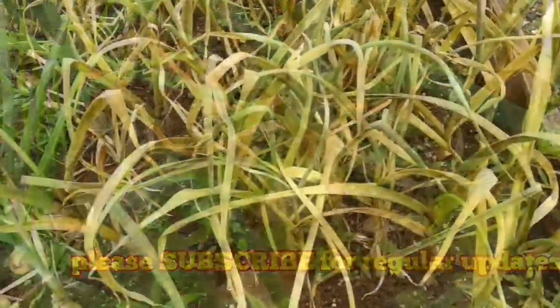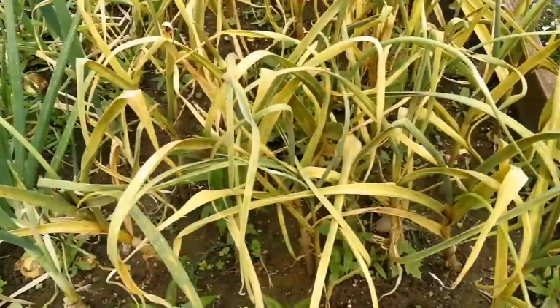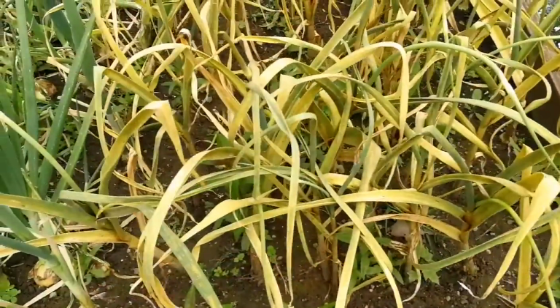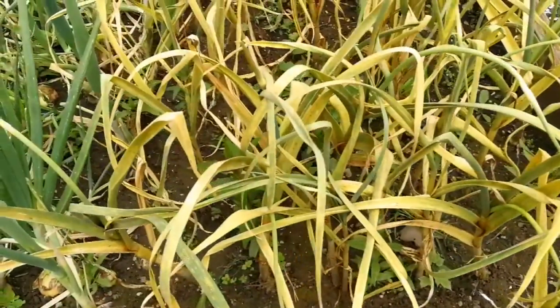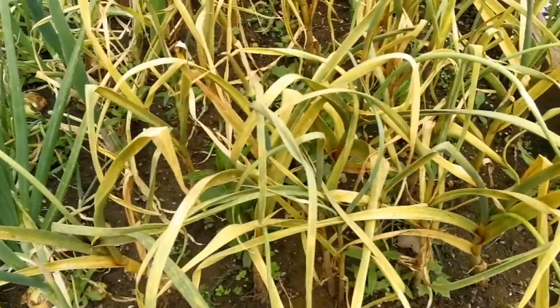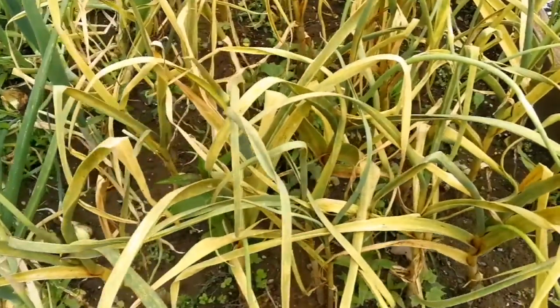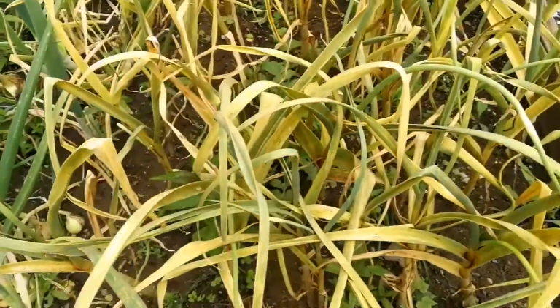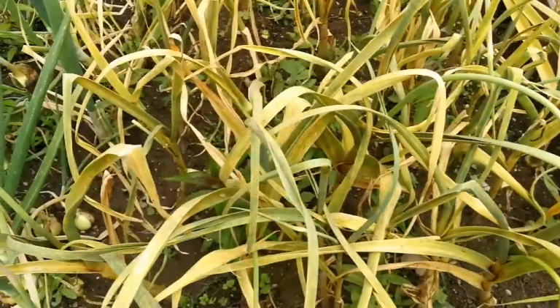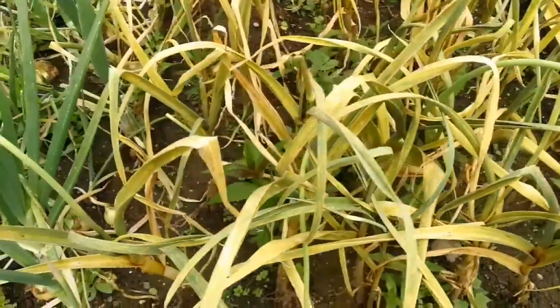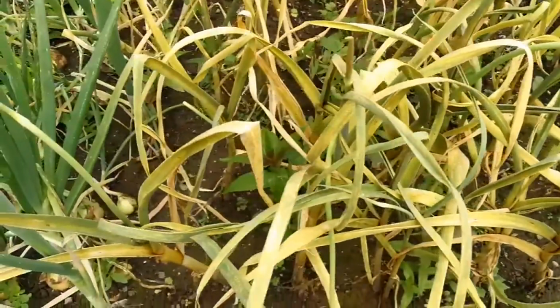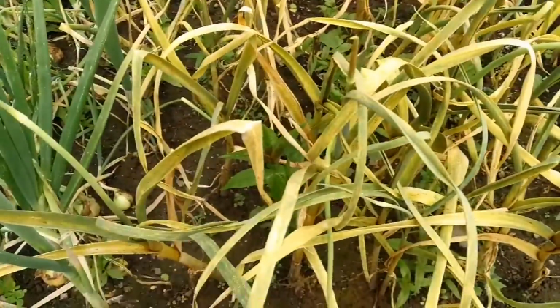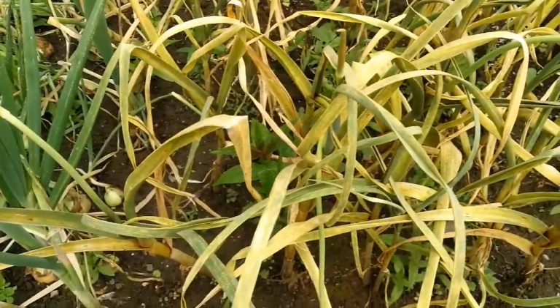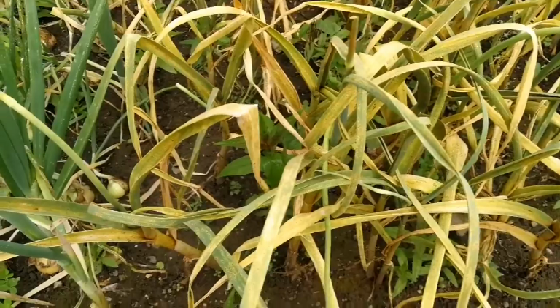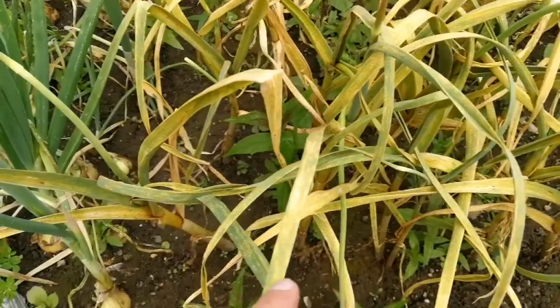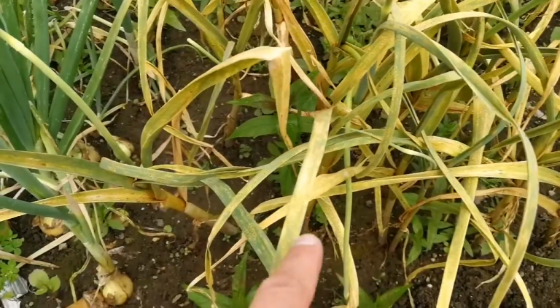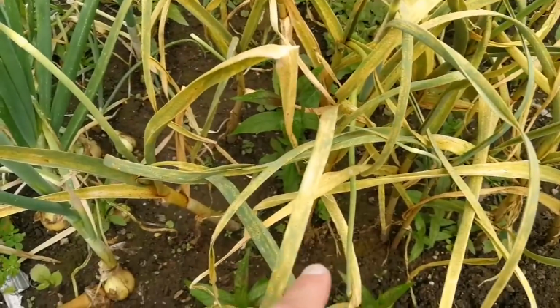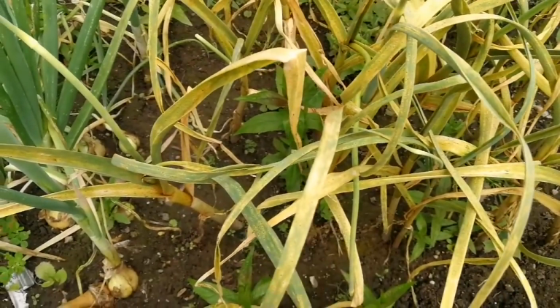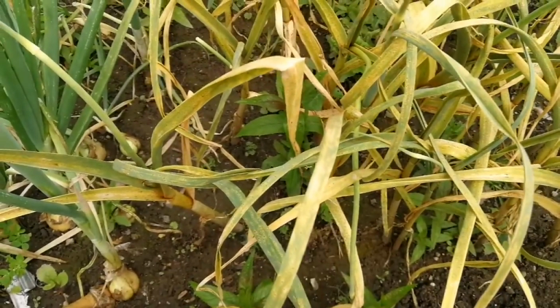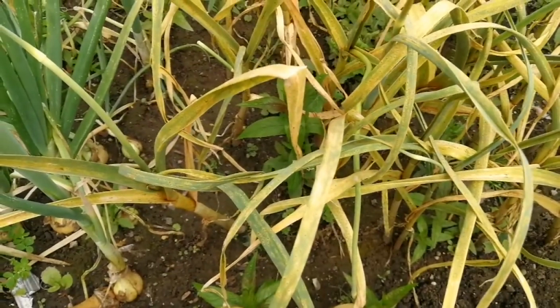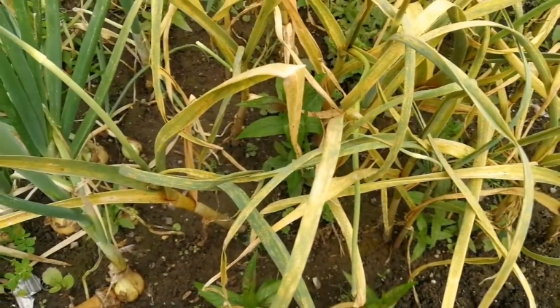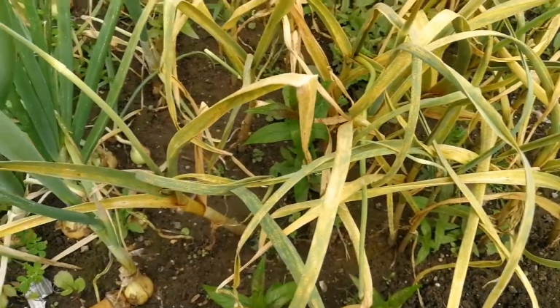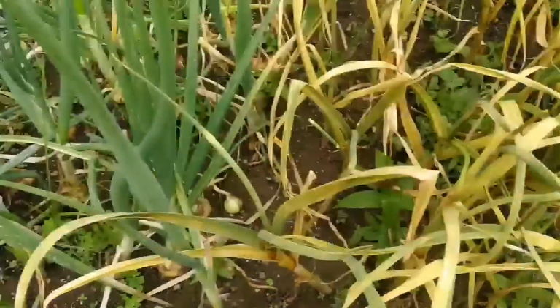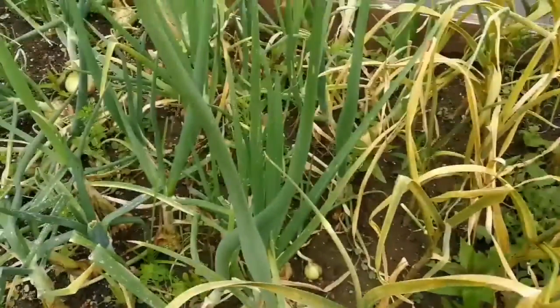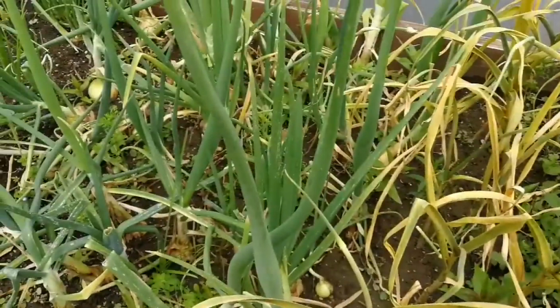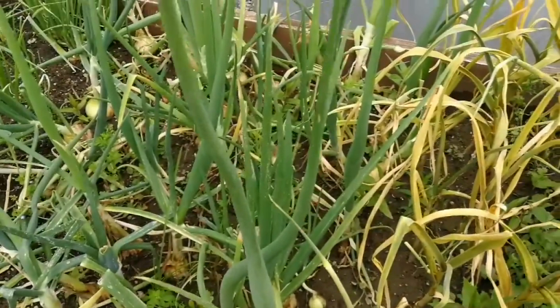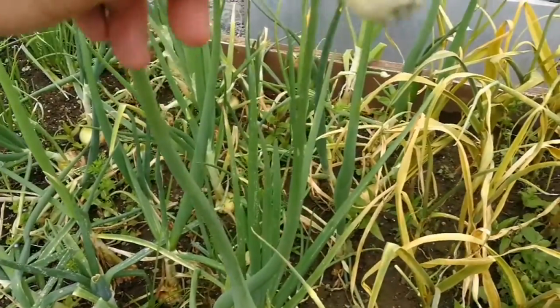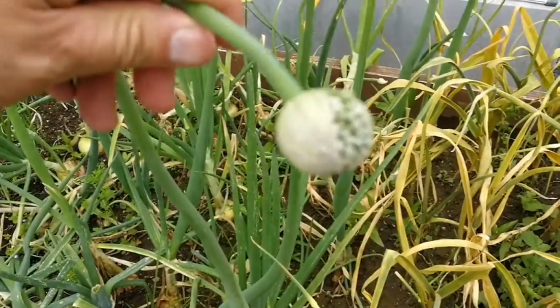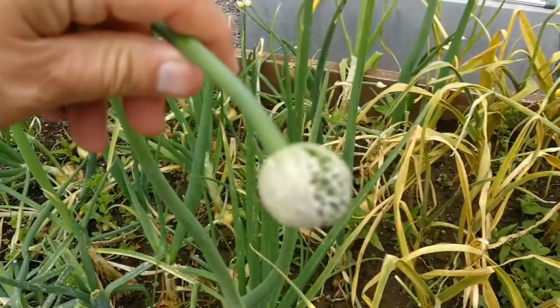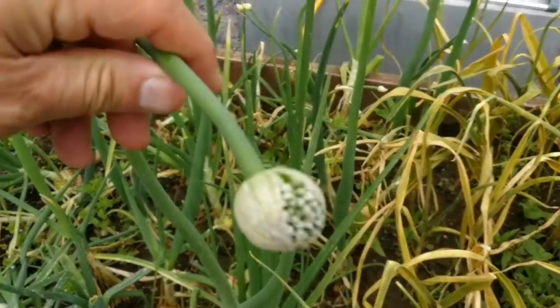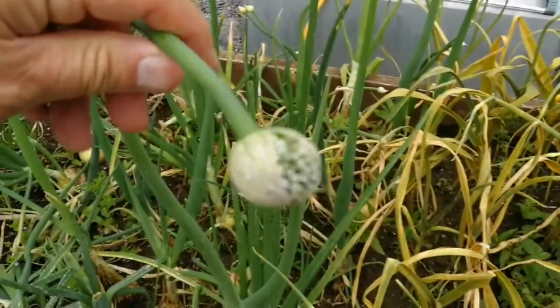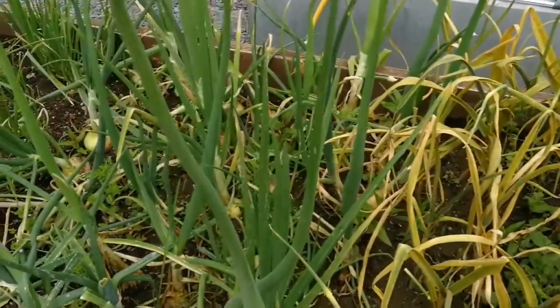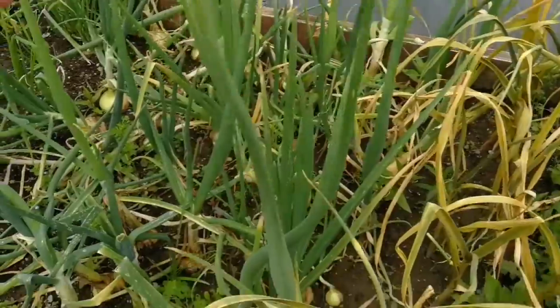You can see the garlics are ready now. Probably we have to harvest them. They are drying and they have also rust. But onions, as you can see, they are going to seed.